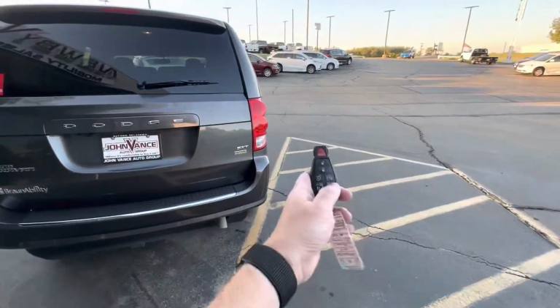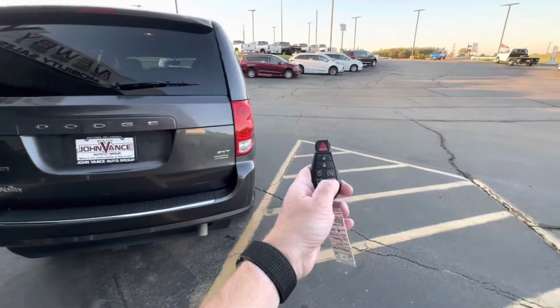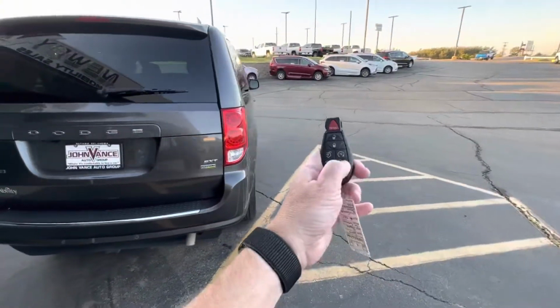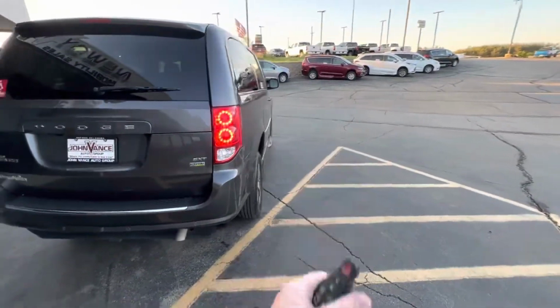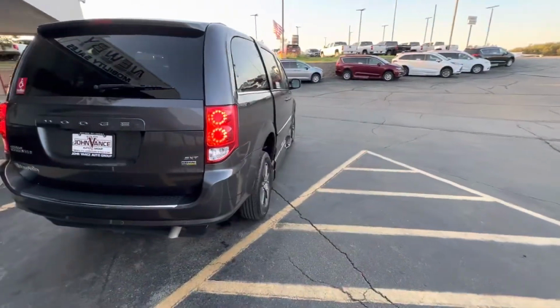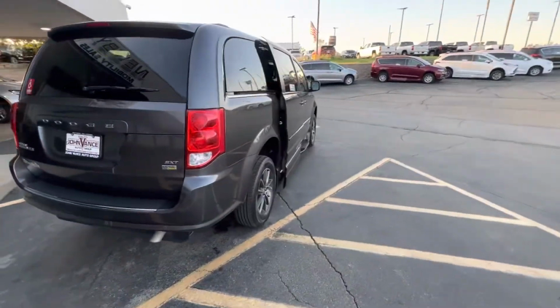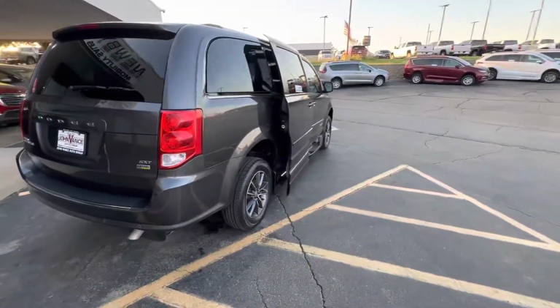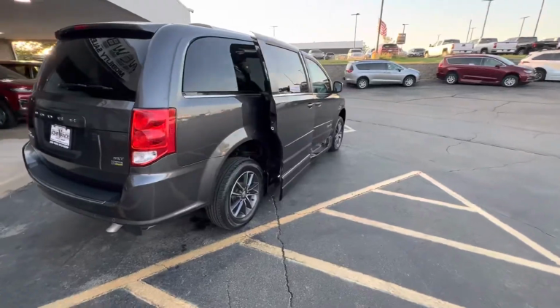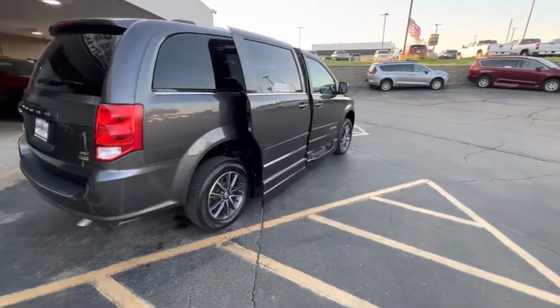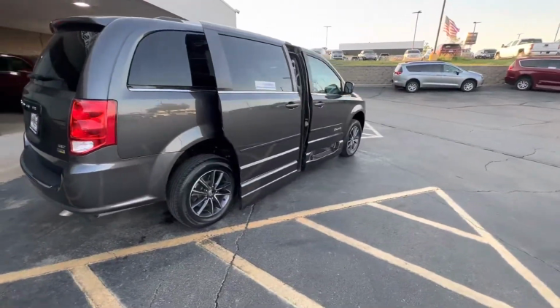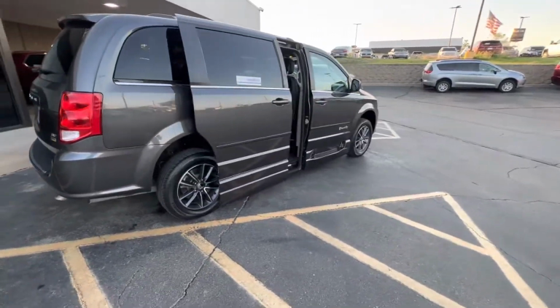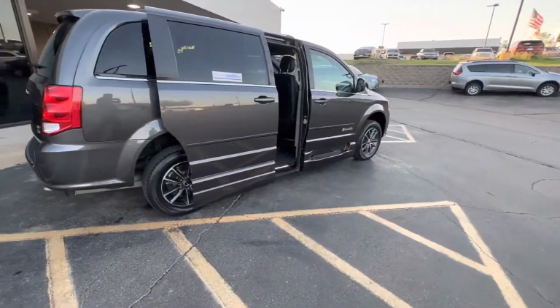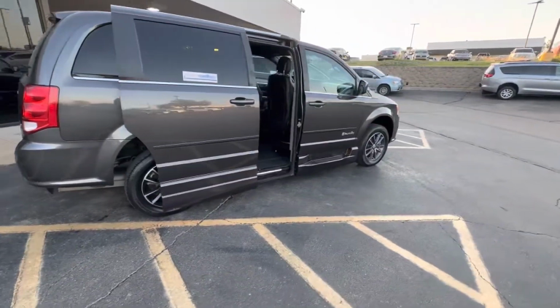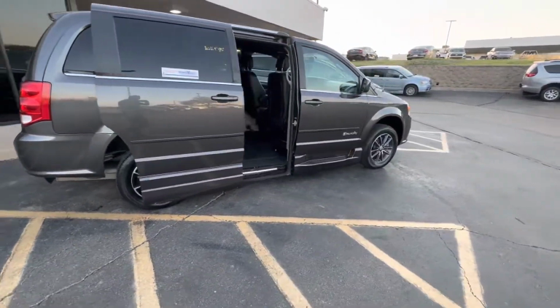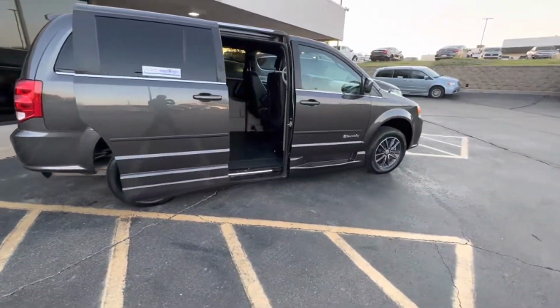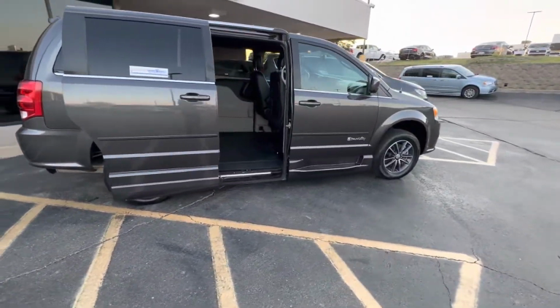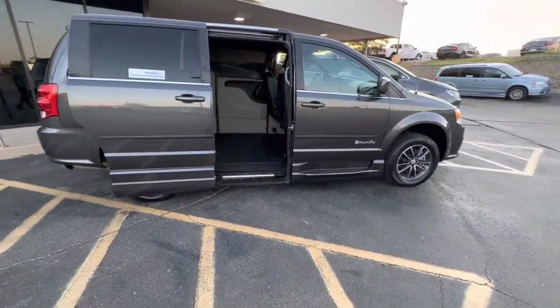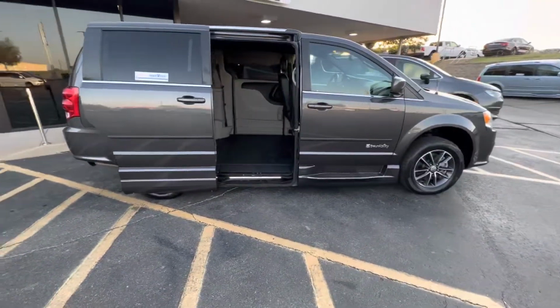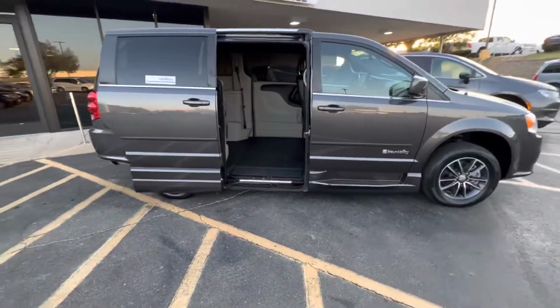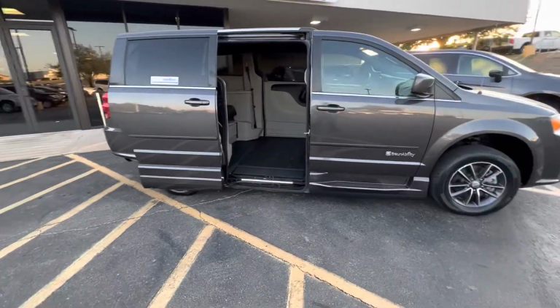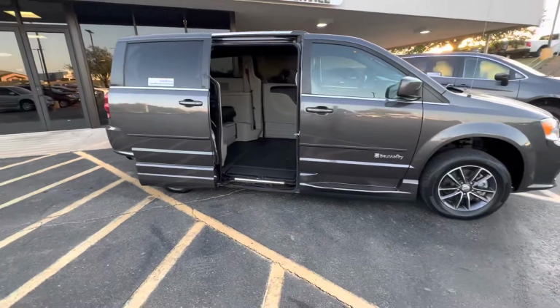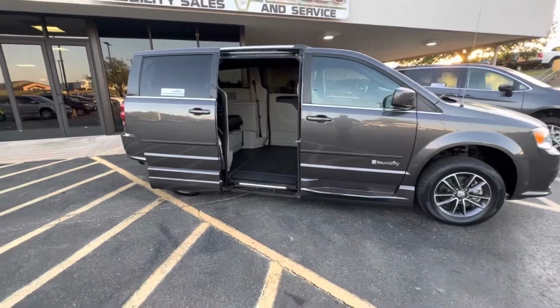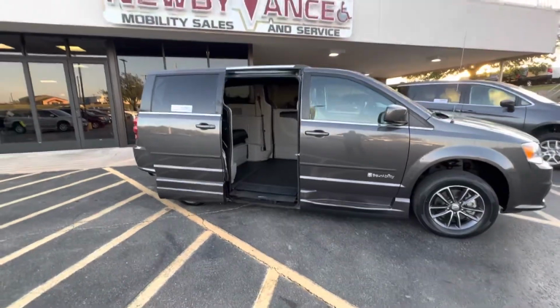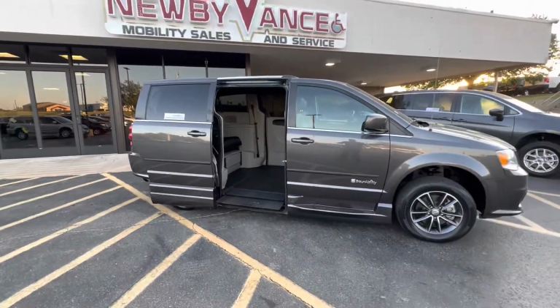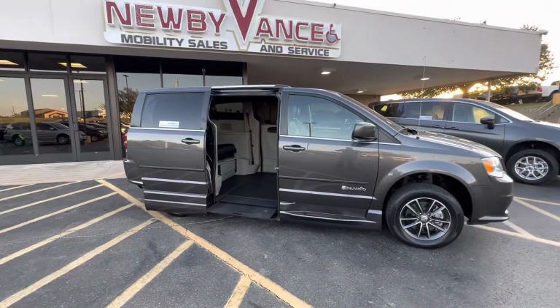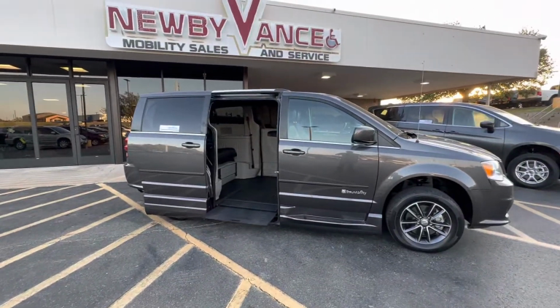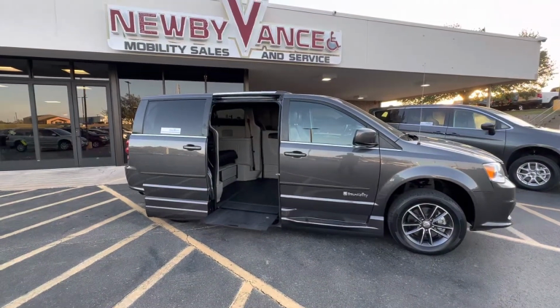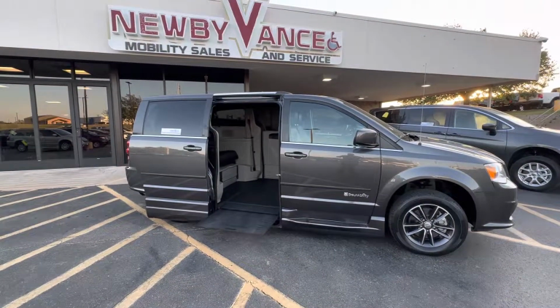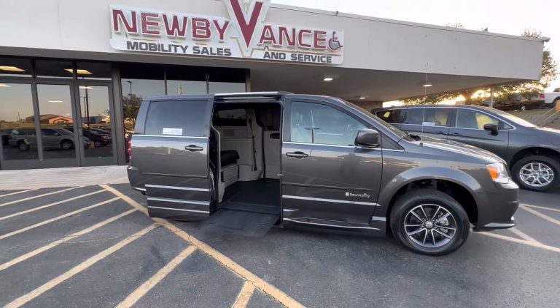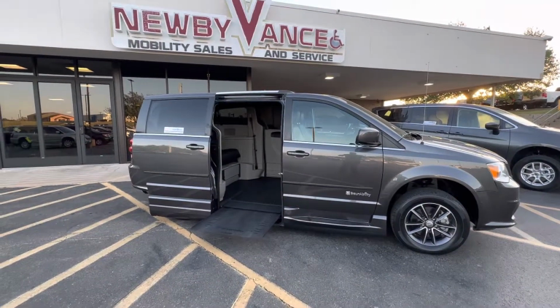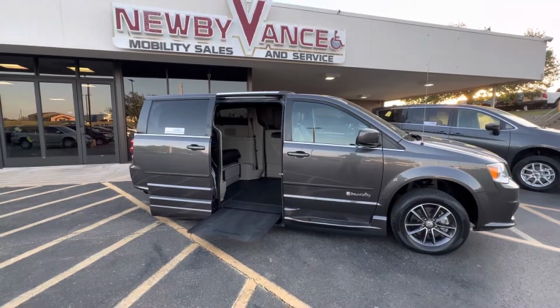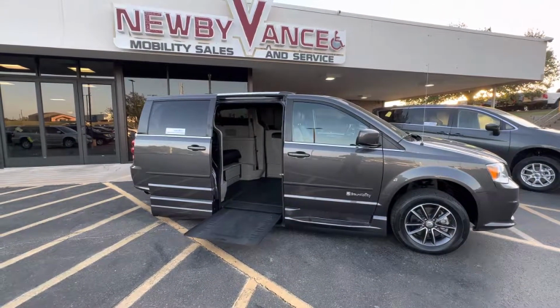With a simple double-click of your factory key fob, your door will open, the vehicle will begin to kneel, and your ramp will be deployed. There's your nice wide in-floor ramp.